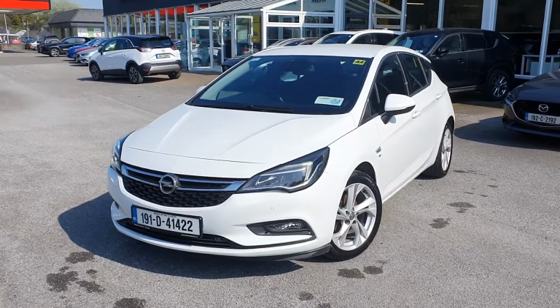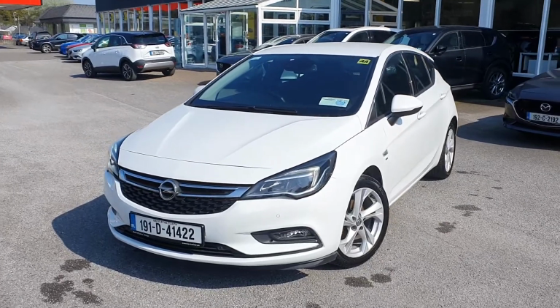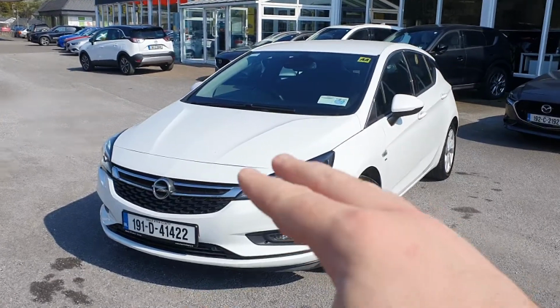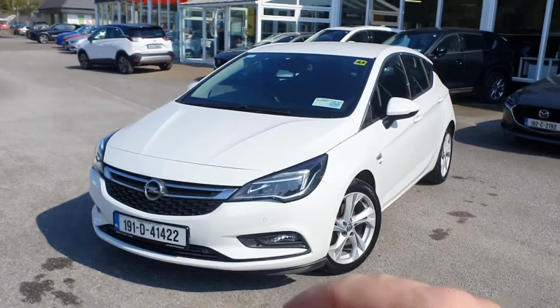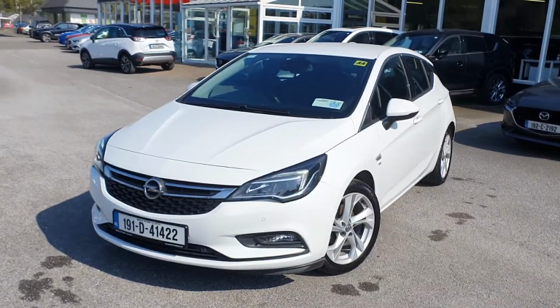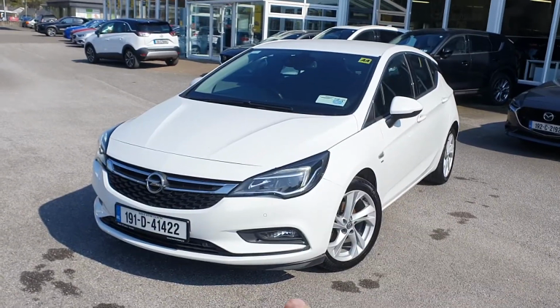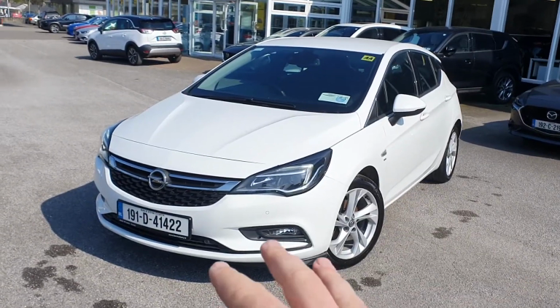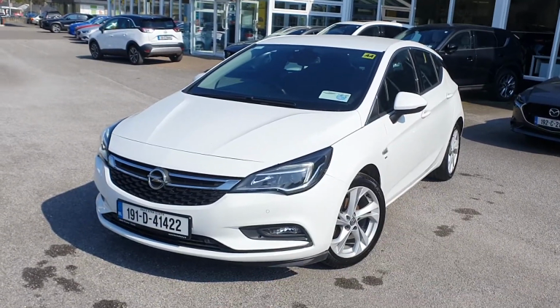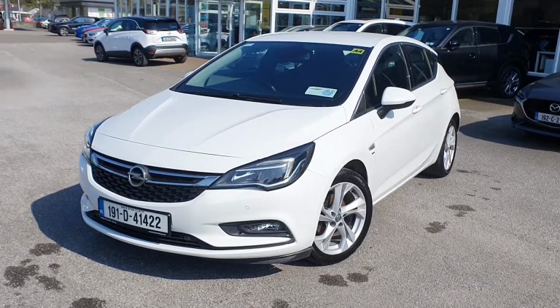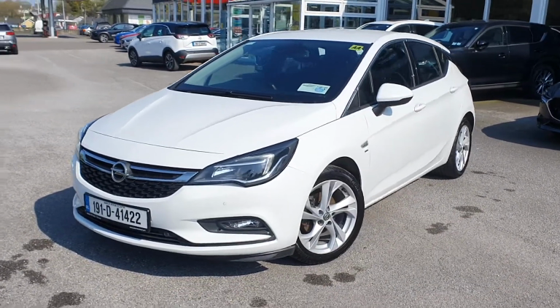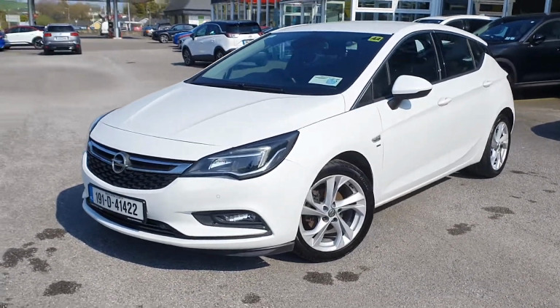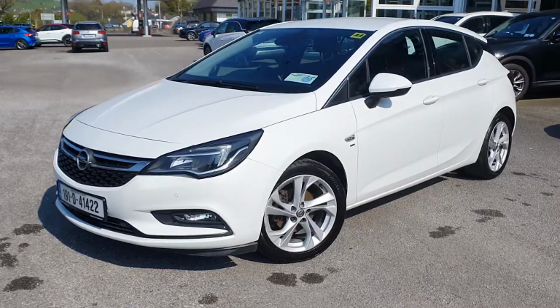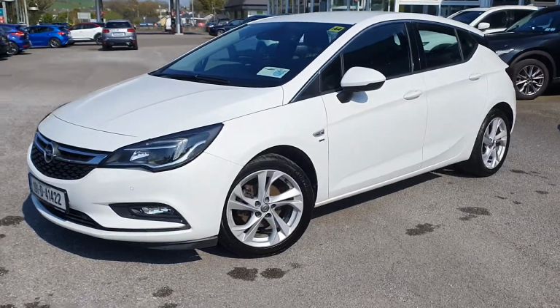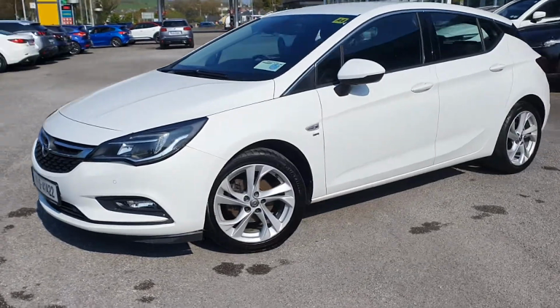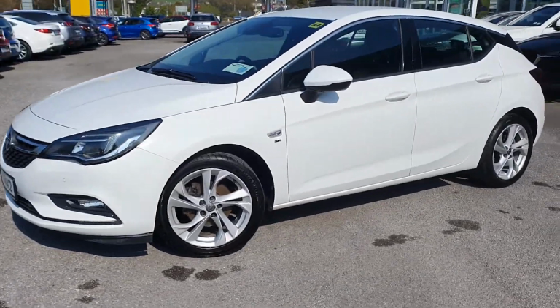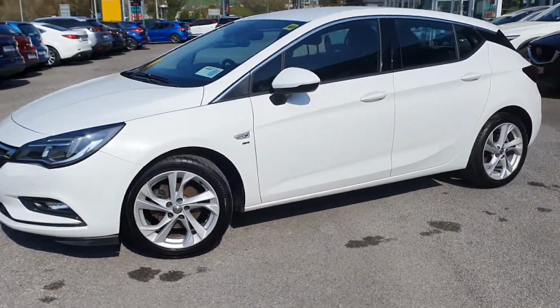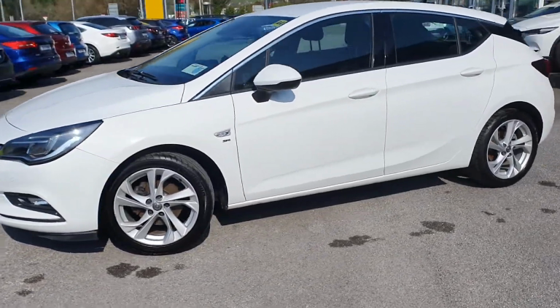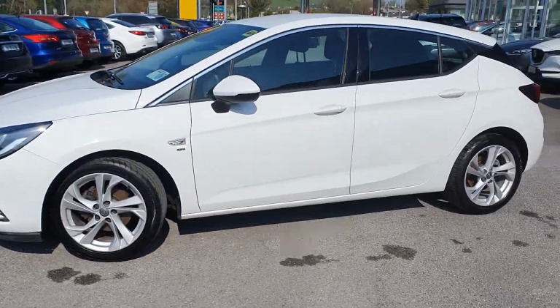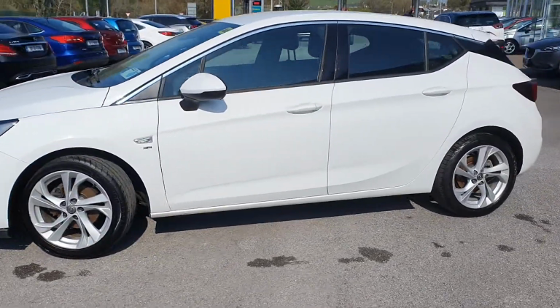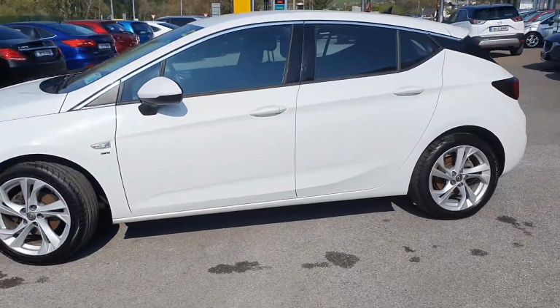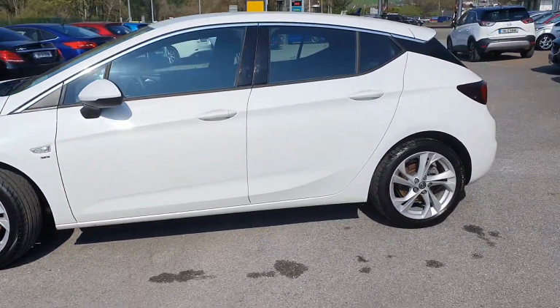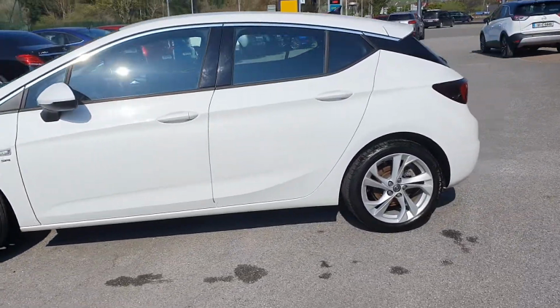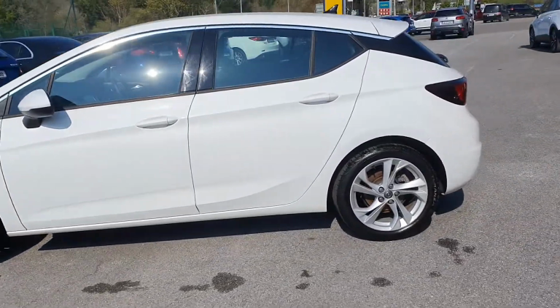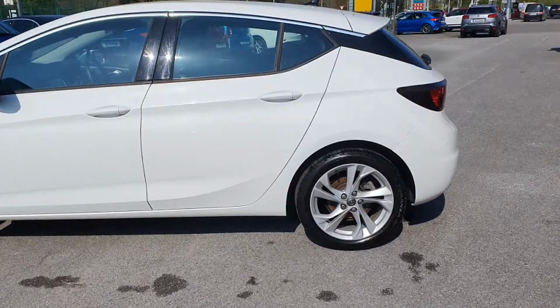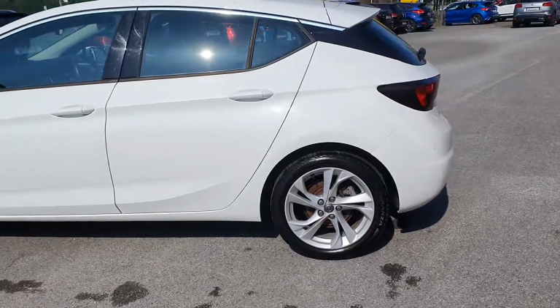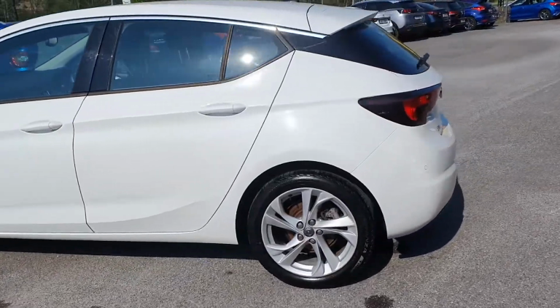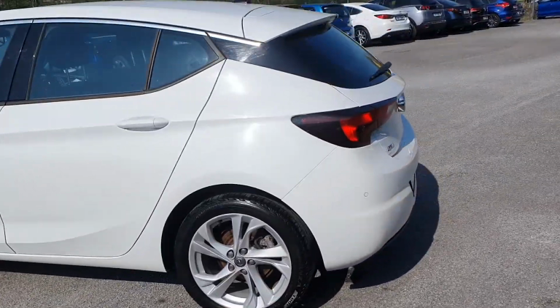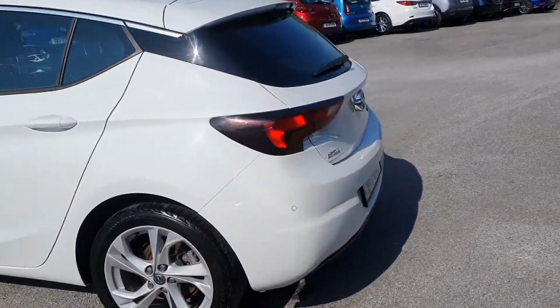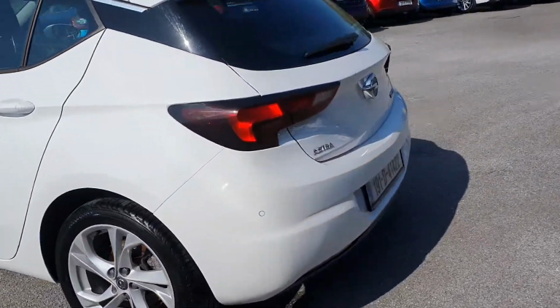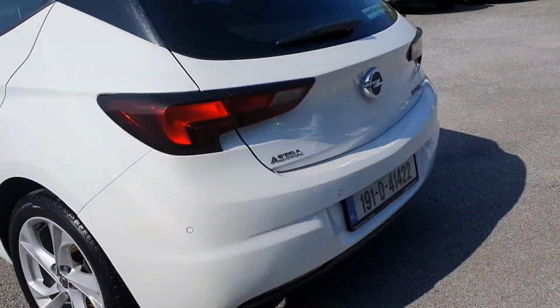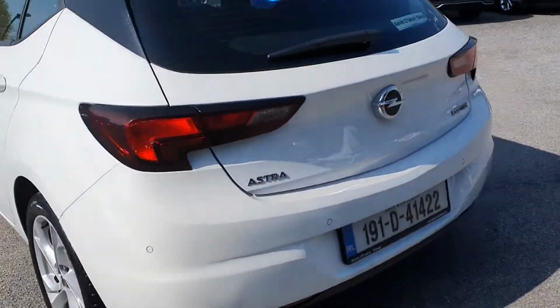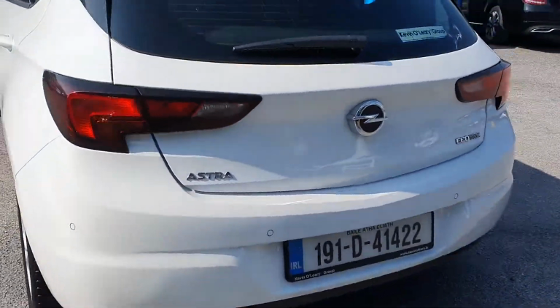In the front you have LED lights, fog lights down here as well, upgraded alloy wheels with the SRI edition, chrome trim along the window, and a rear spoiler in the back — it's a very sporty looking car.